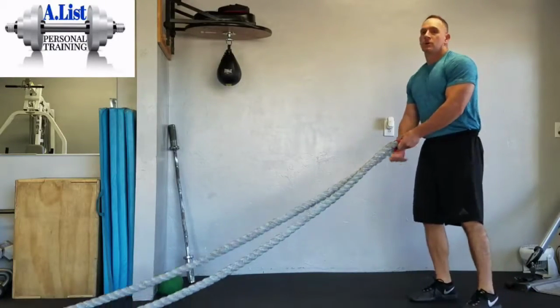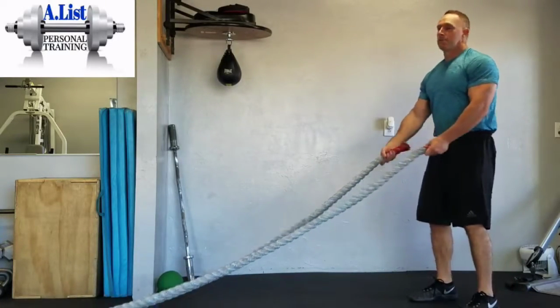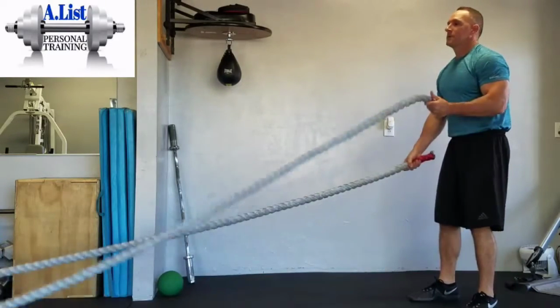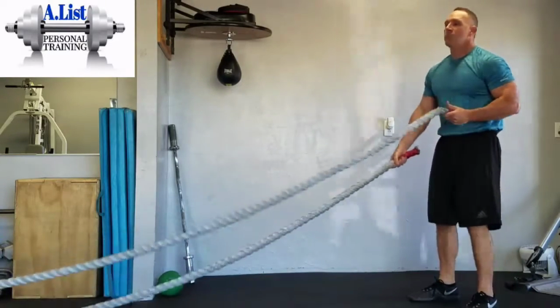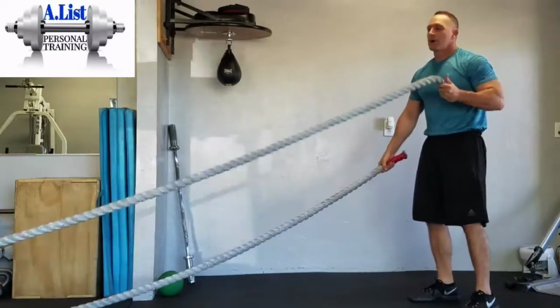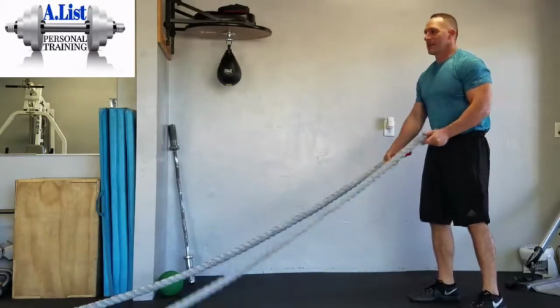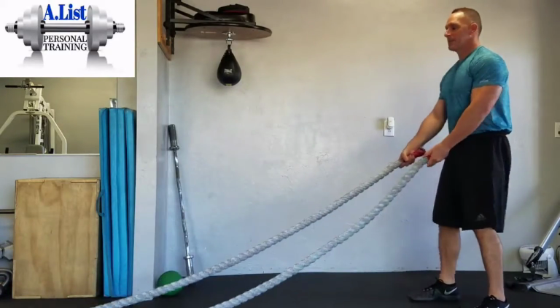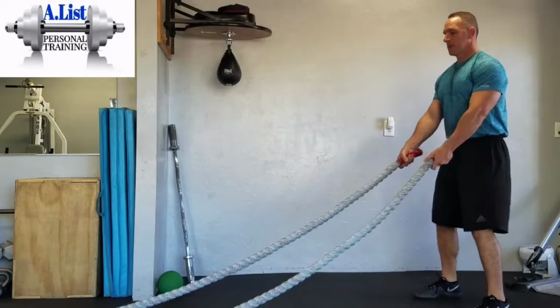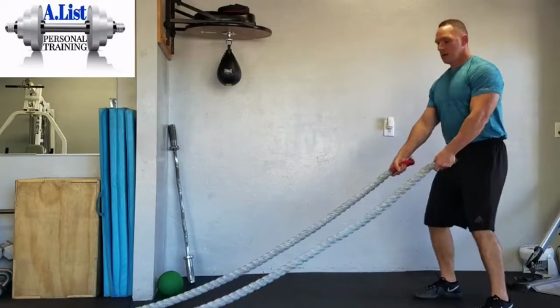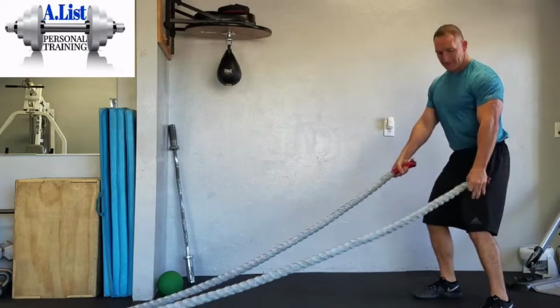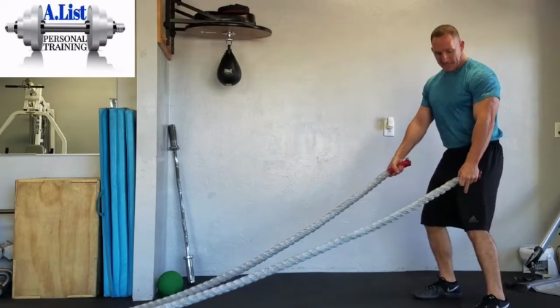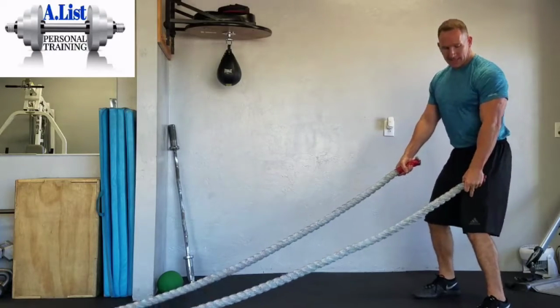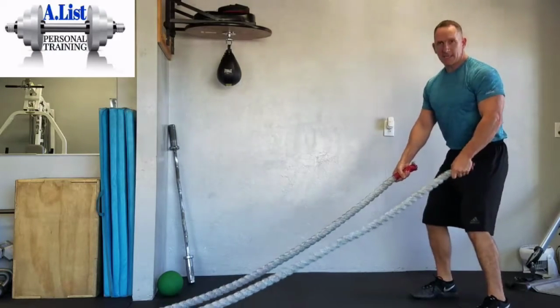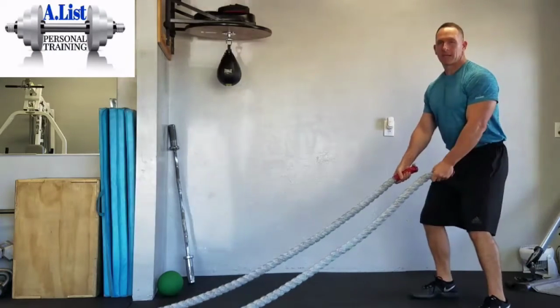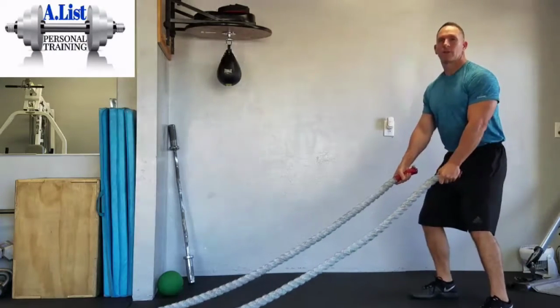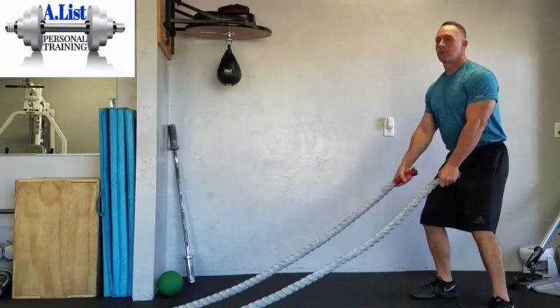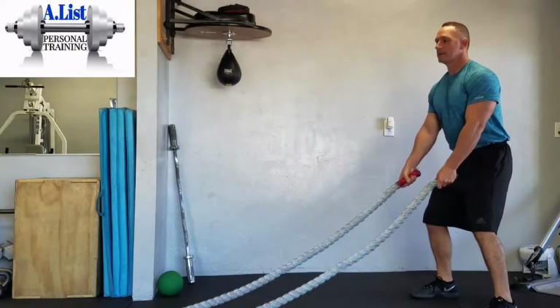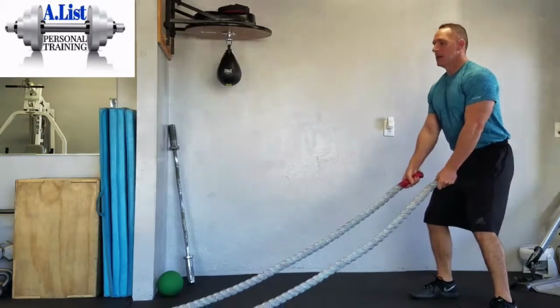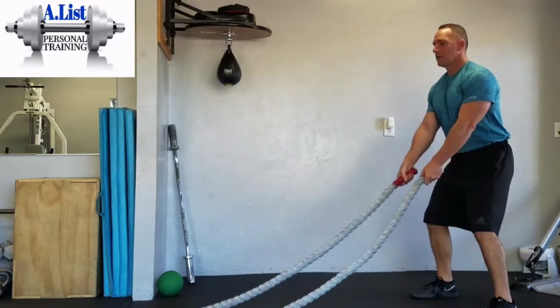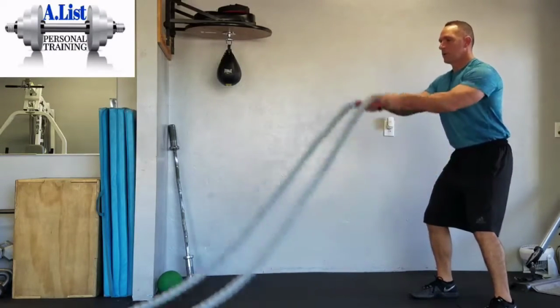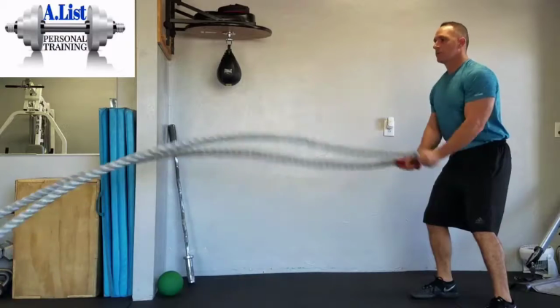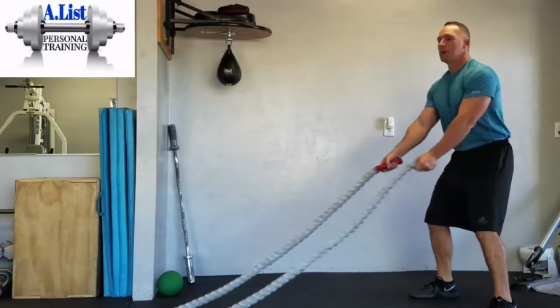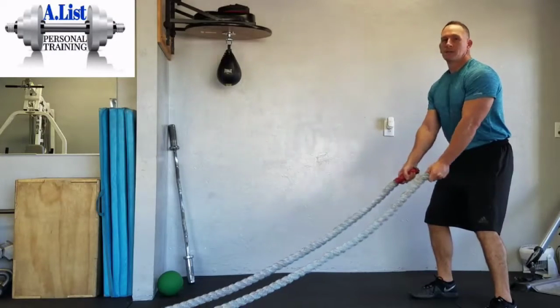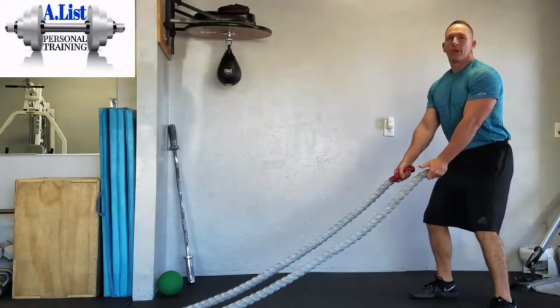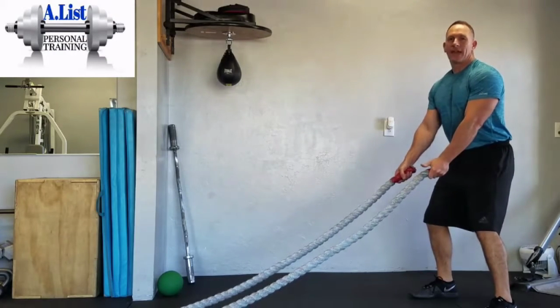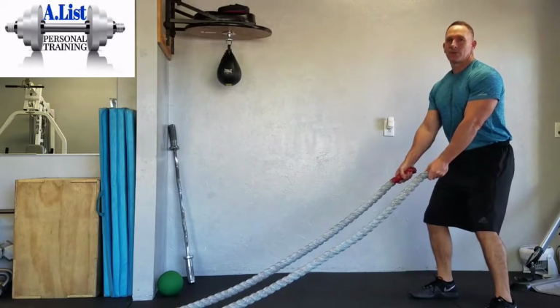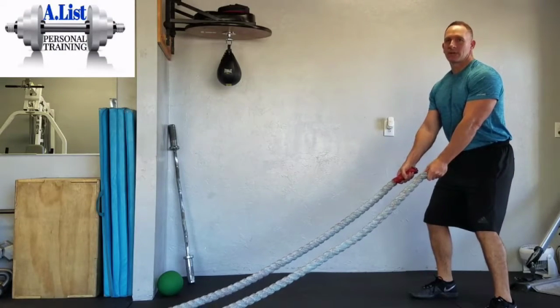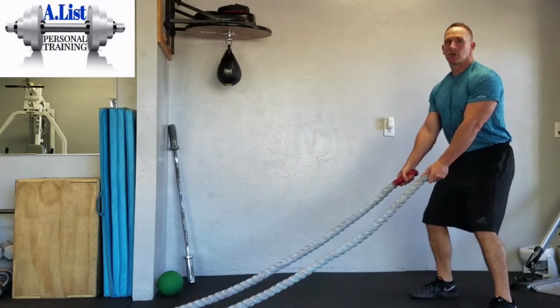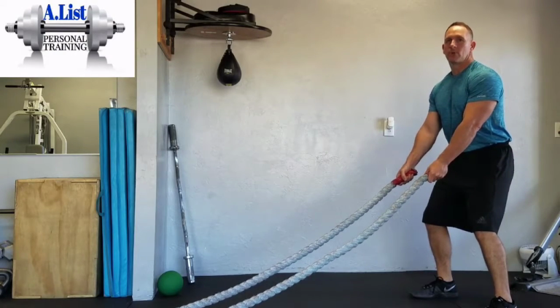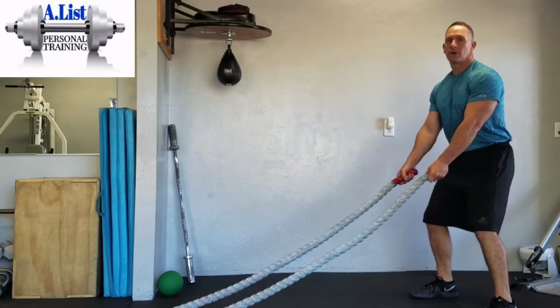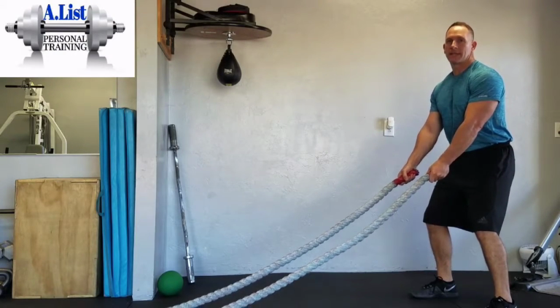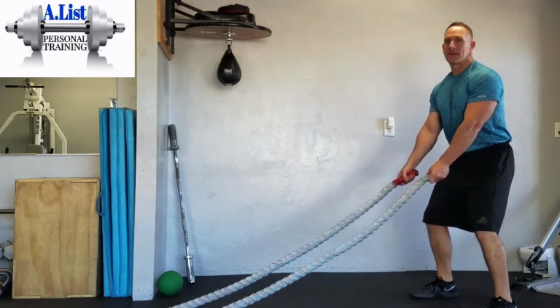Dual arm — so doing both arms at the same time. You have a slight bend at the knee, slight bend at the hip so you have a comfortable base. Then you're going to whip the rope so it makes a waving action to its anchor, using both arms at the same time.